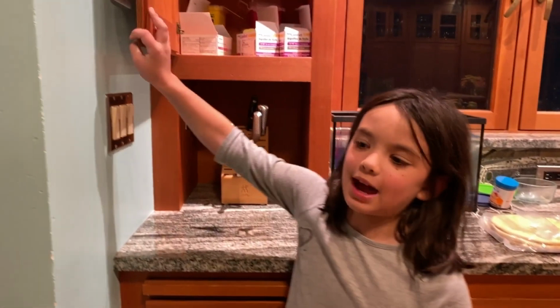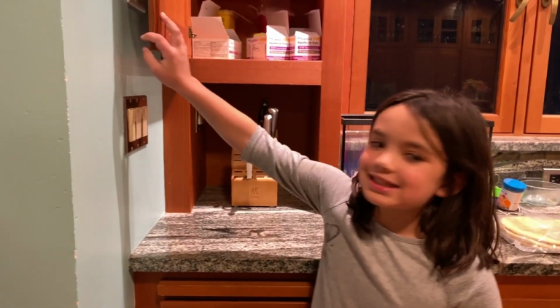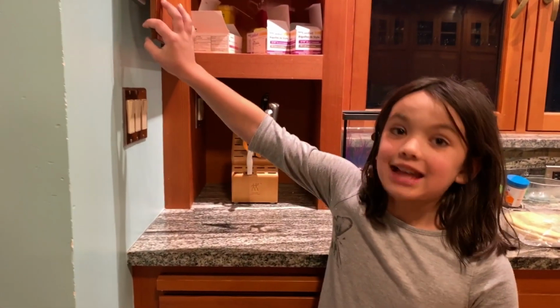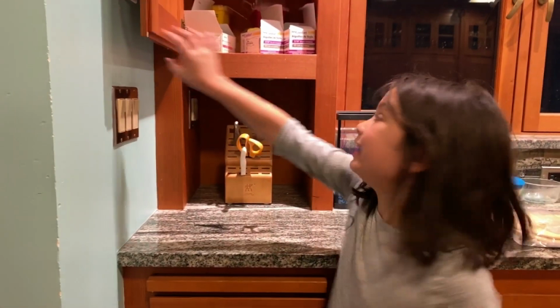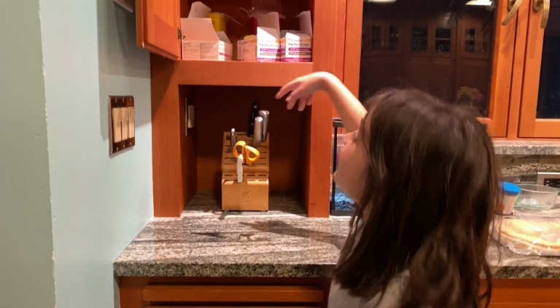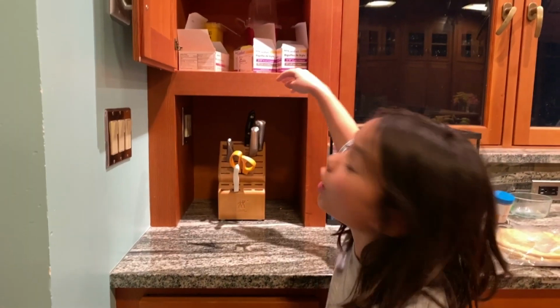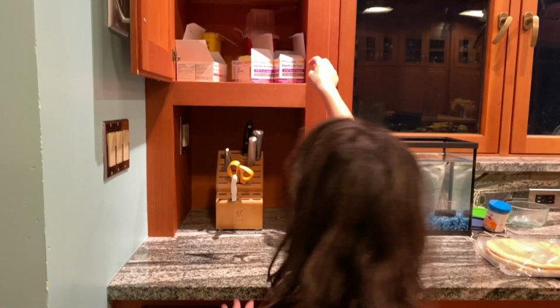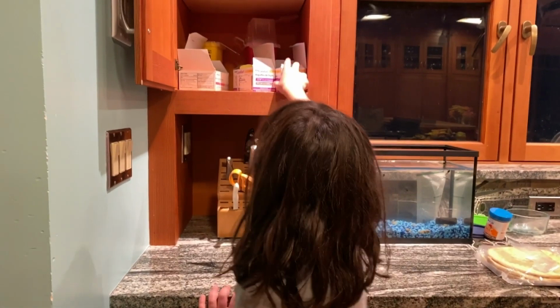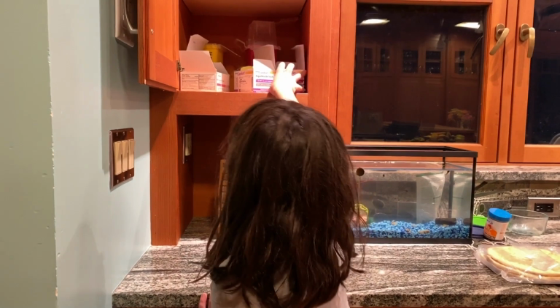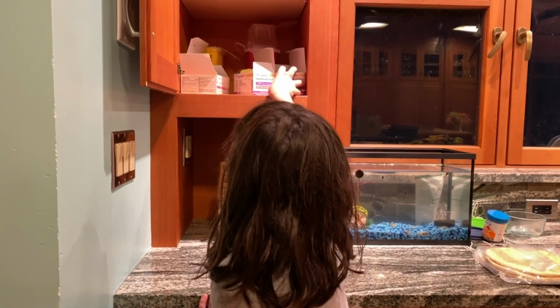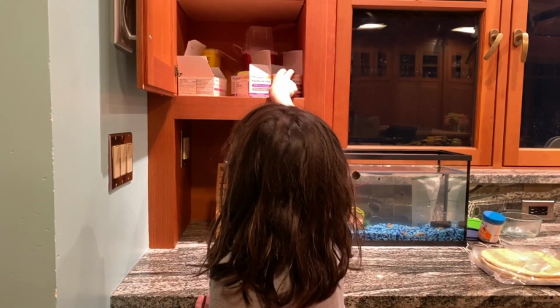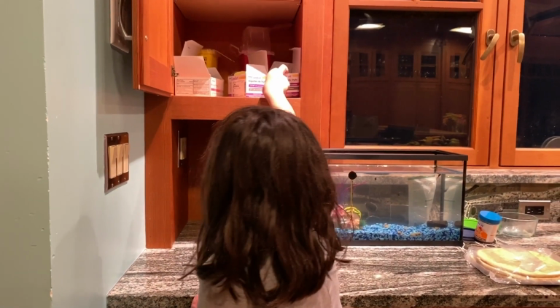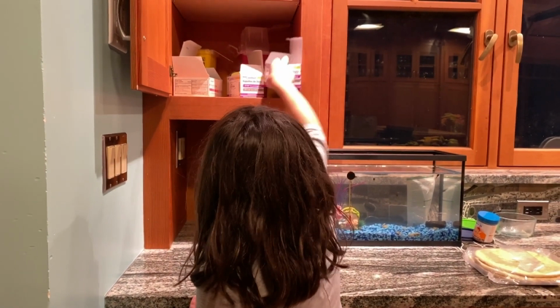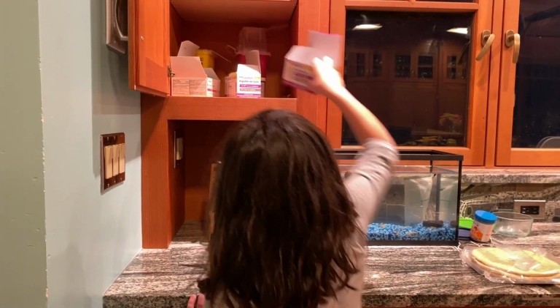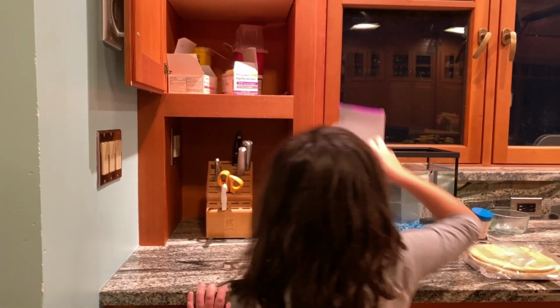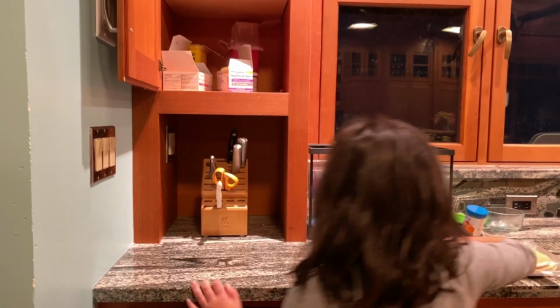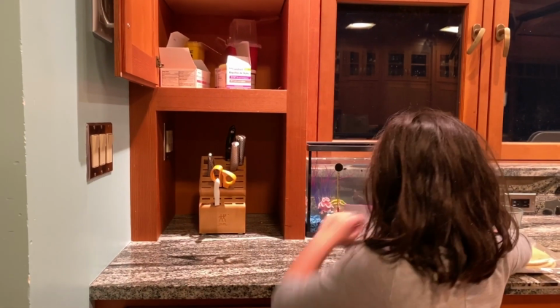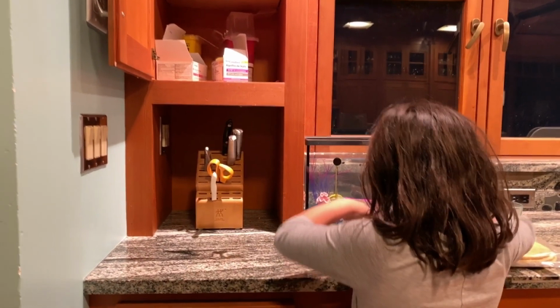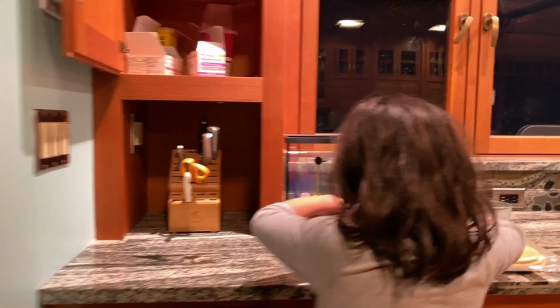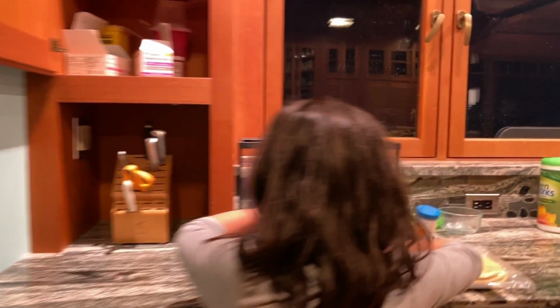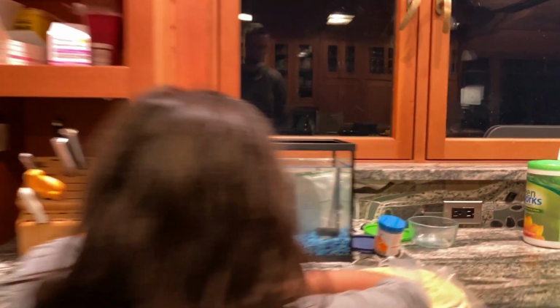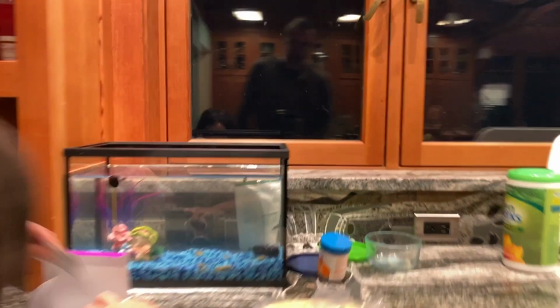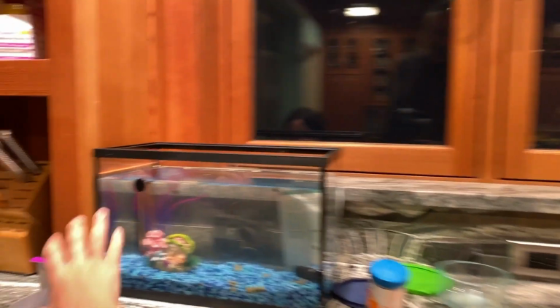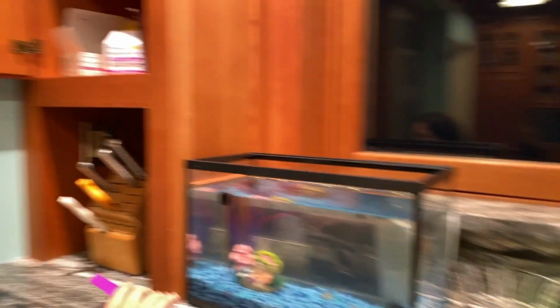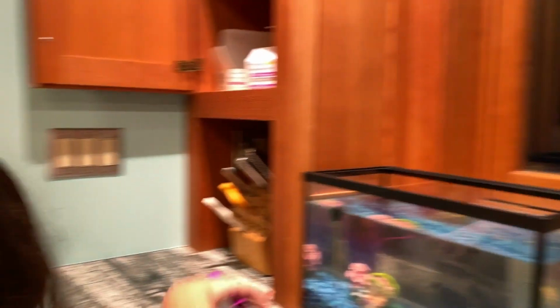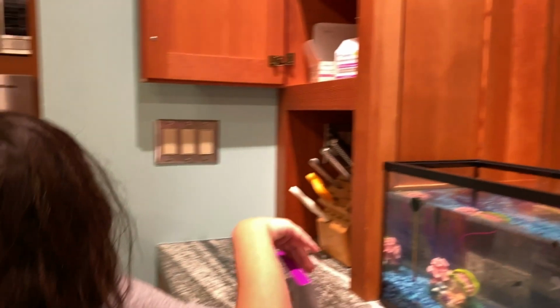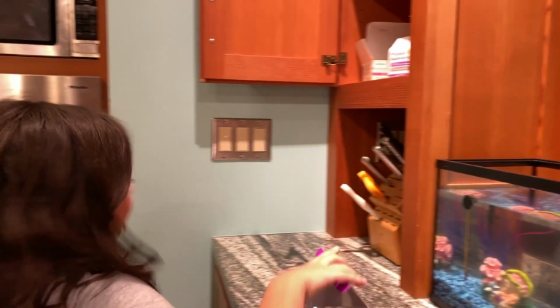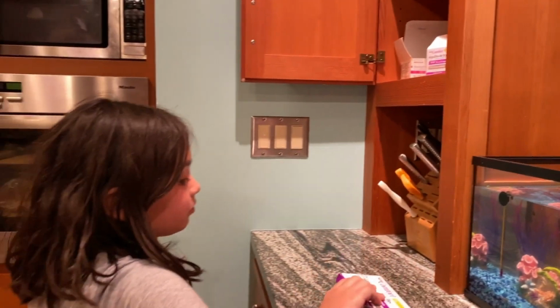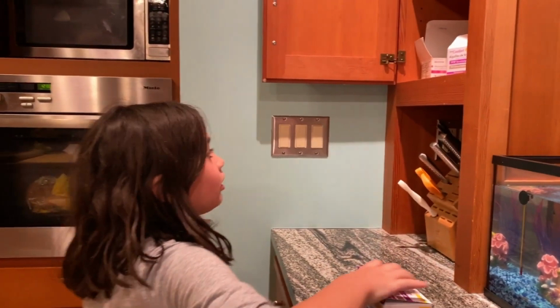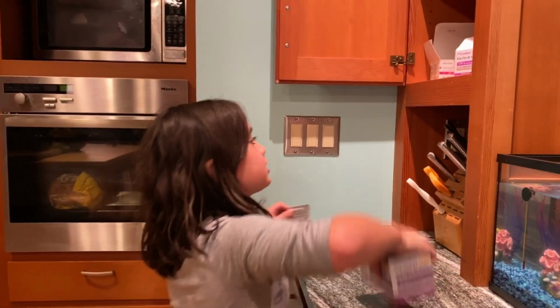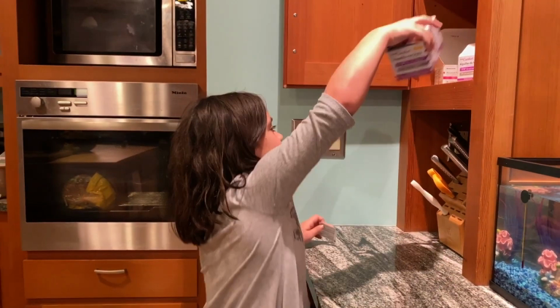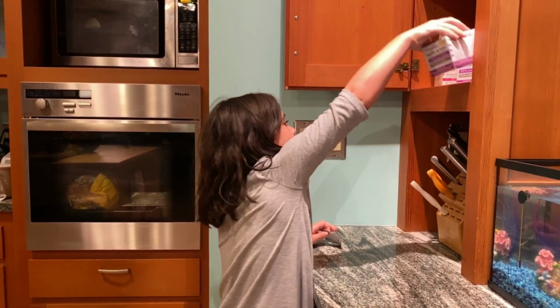So now, see this cabinet? It has all the medicine supplies you'll need. So first, you want to get an alcohol prep pad — and look, see, then you put it back.